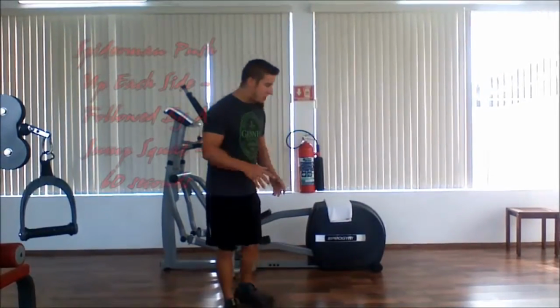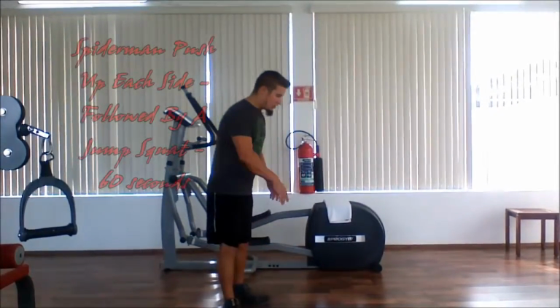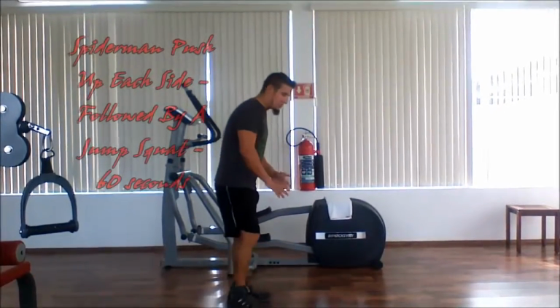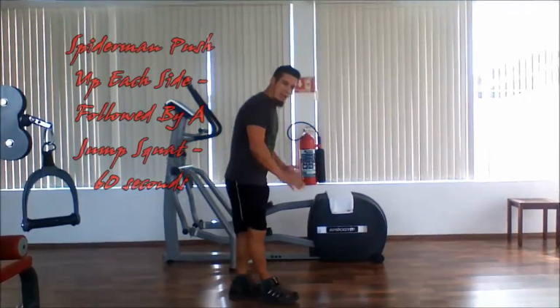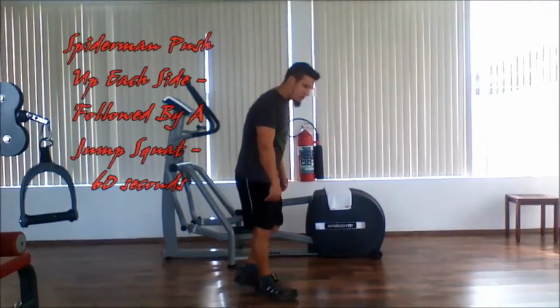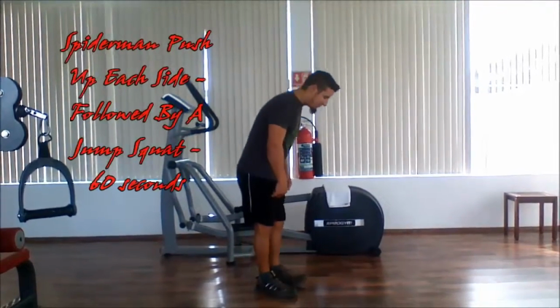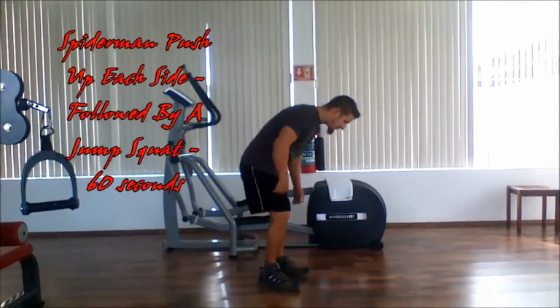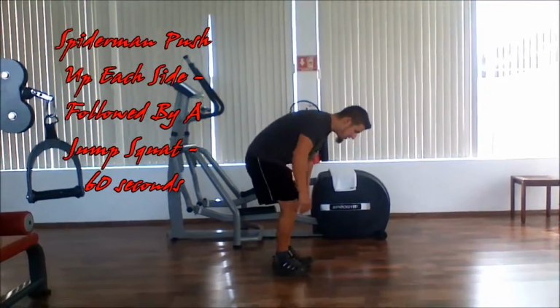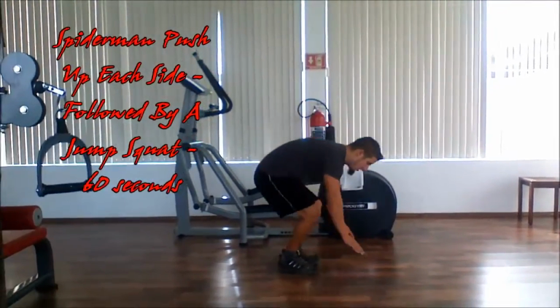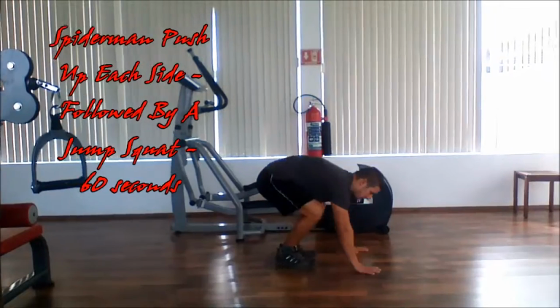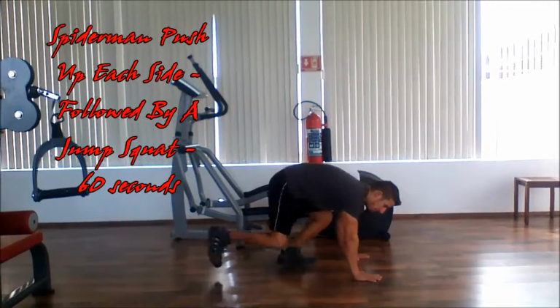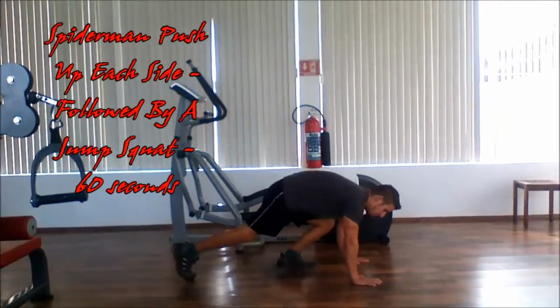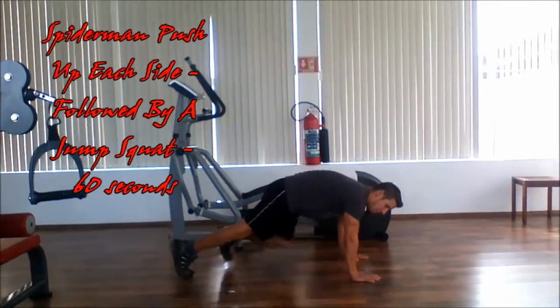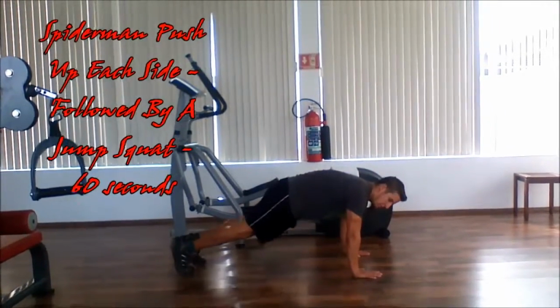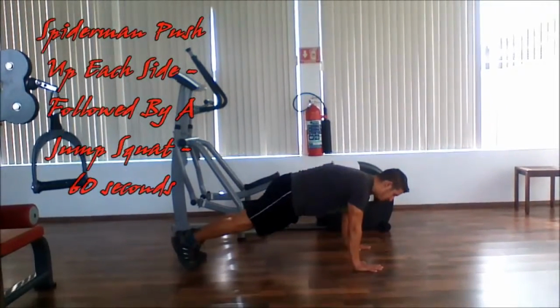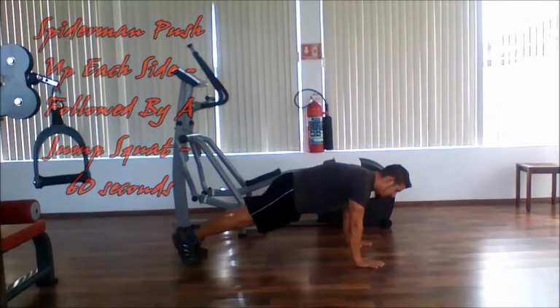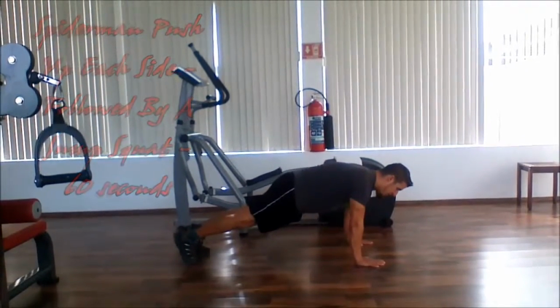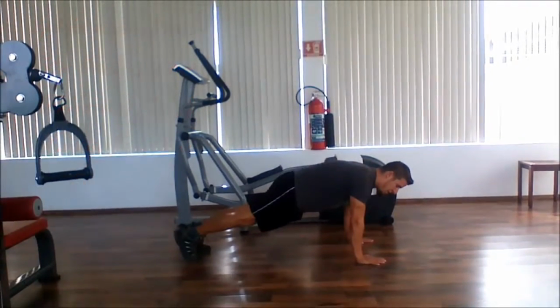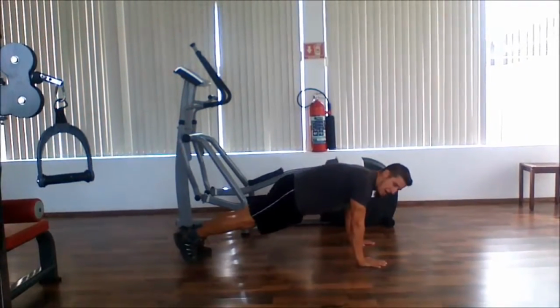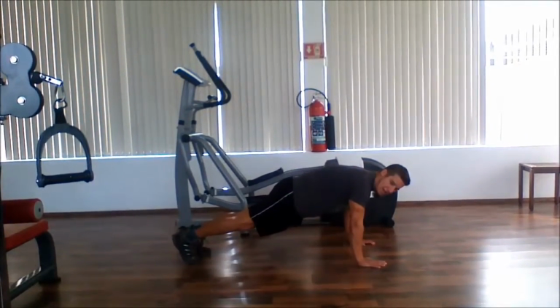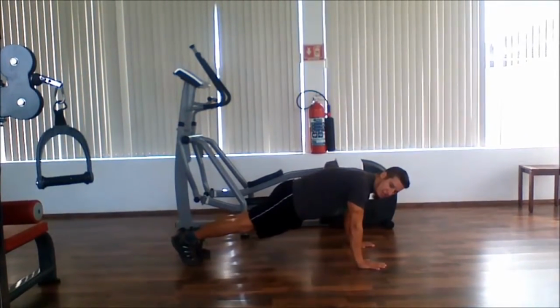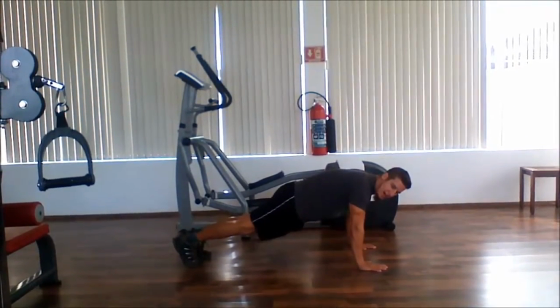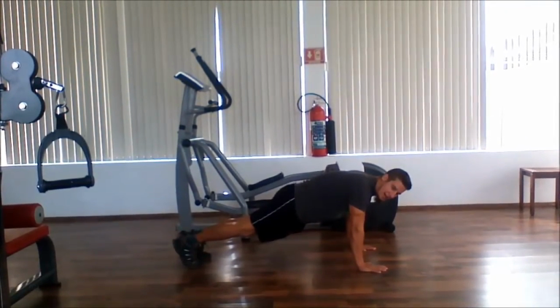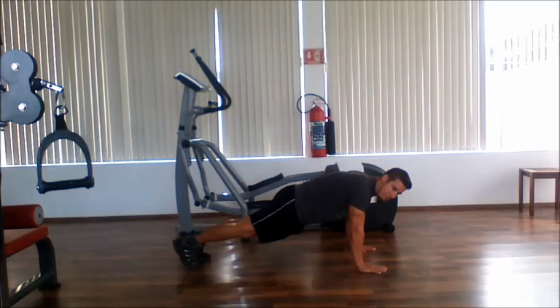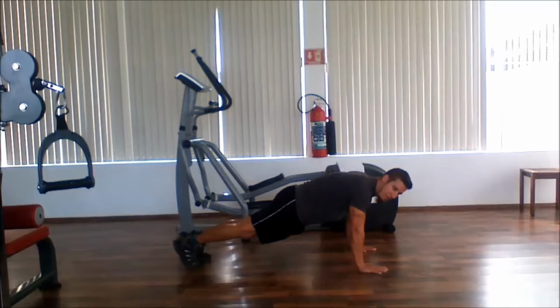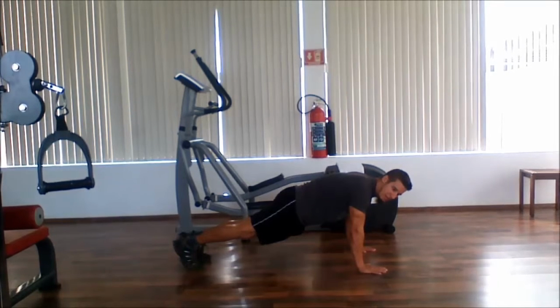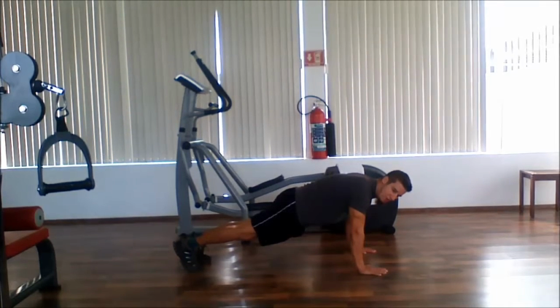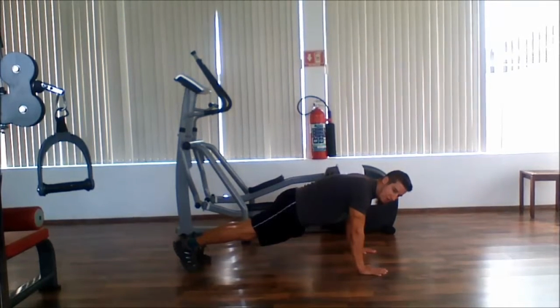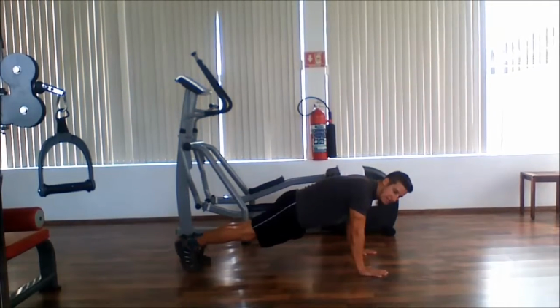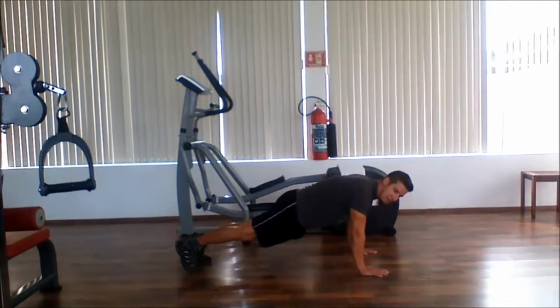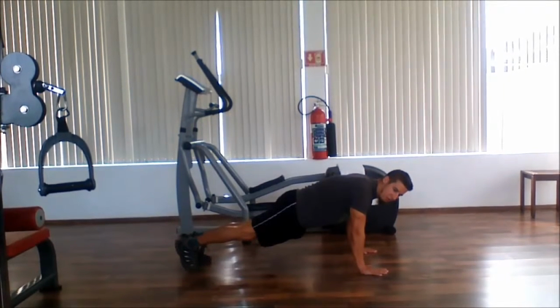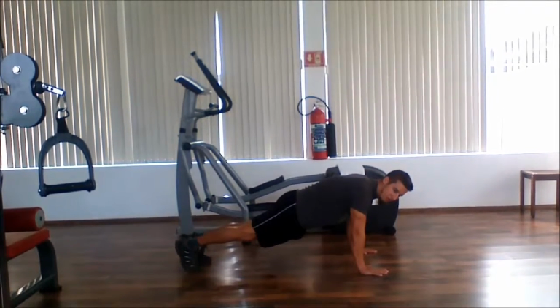So I'll show you the Spider-Man push-up. You're going to go down into a push-up position, and on each side your knee is going to come up towards your elbow.